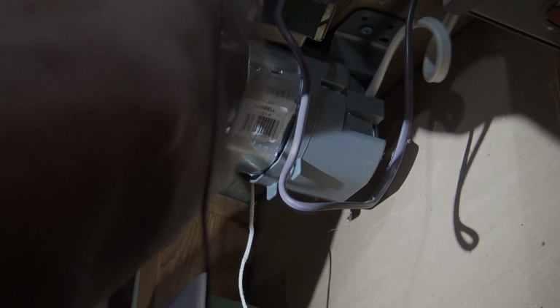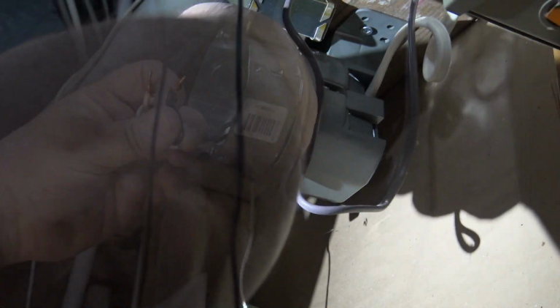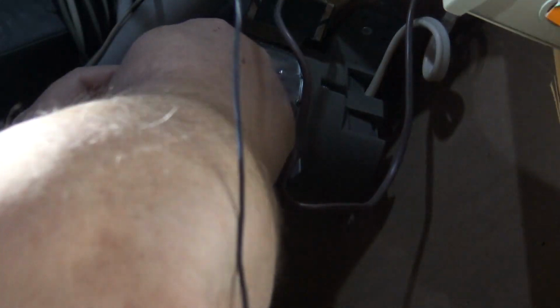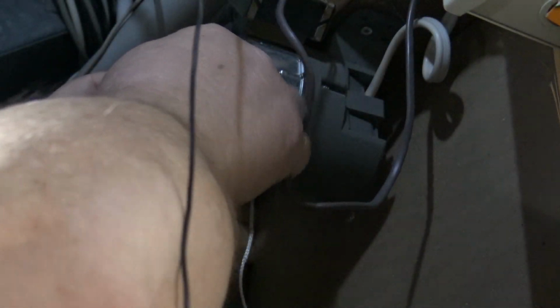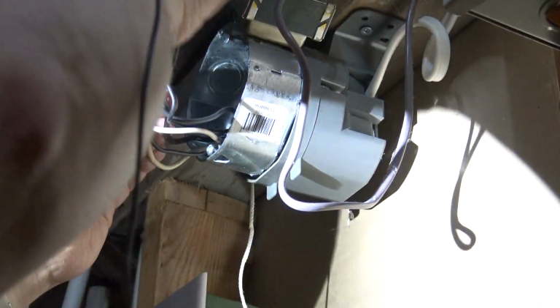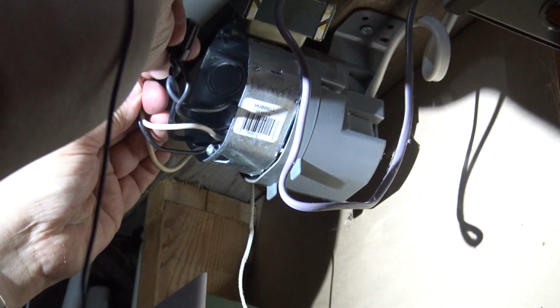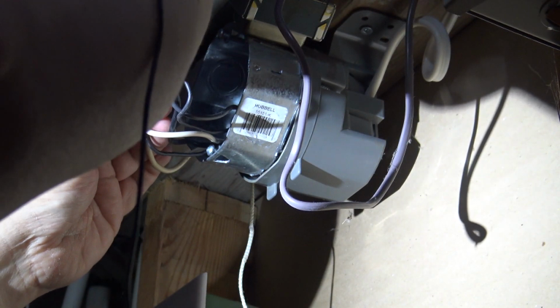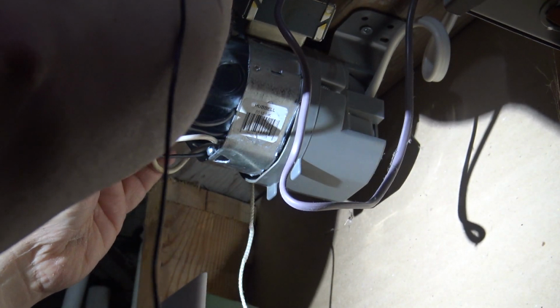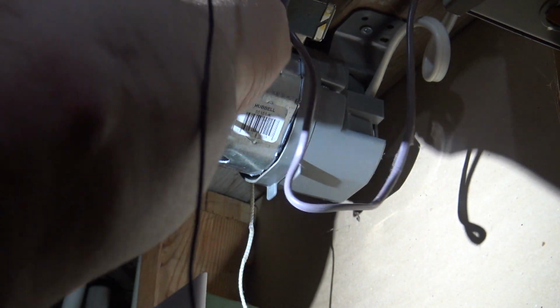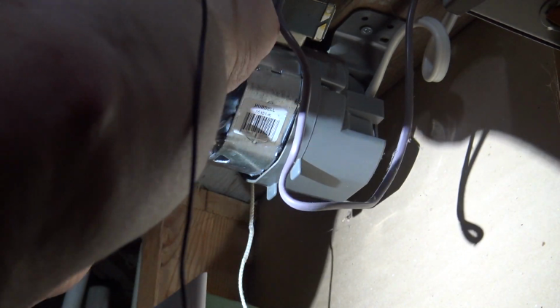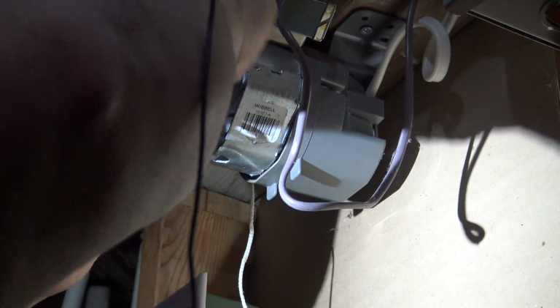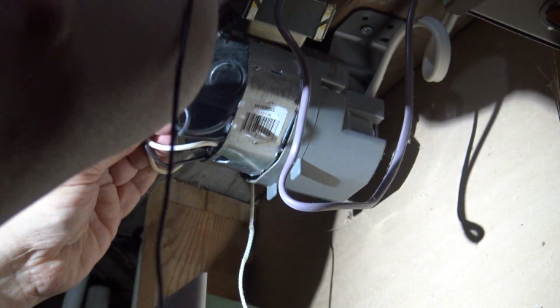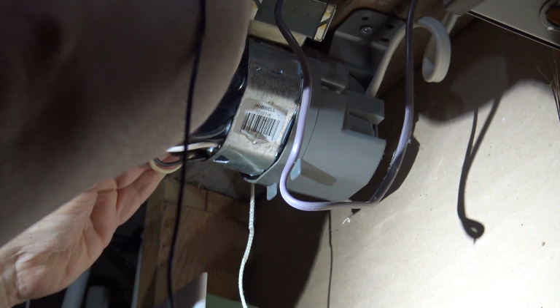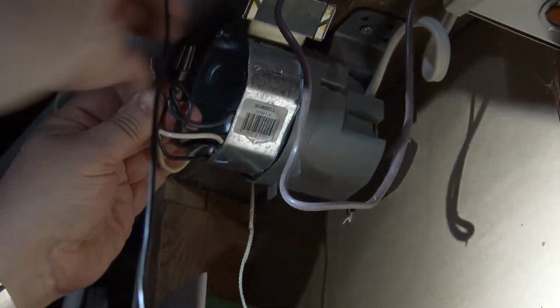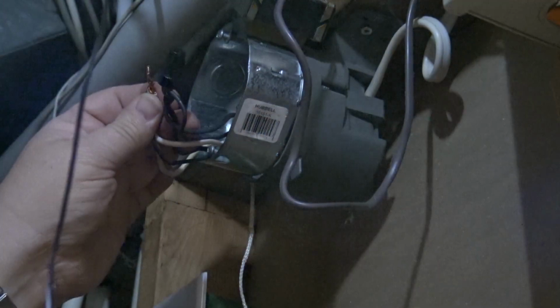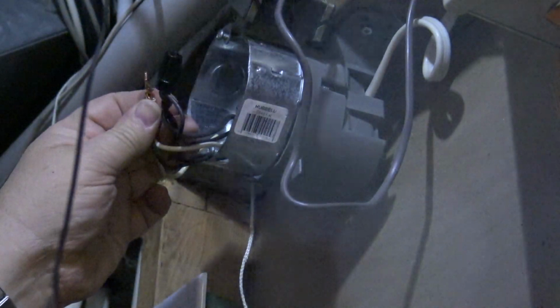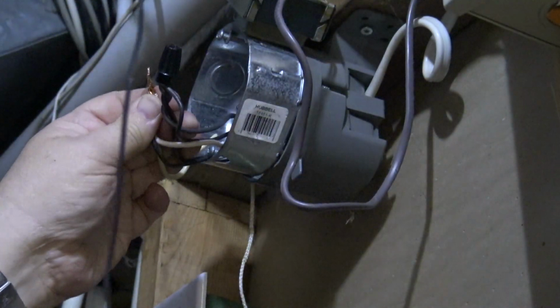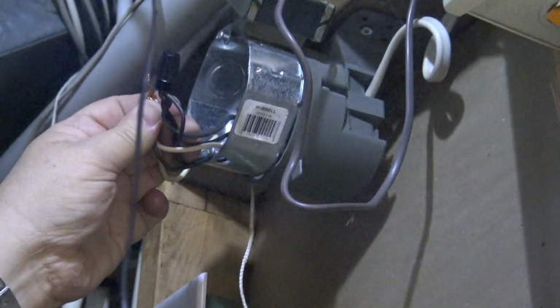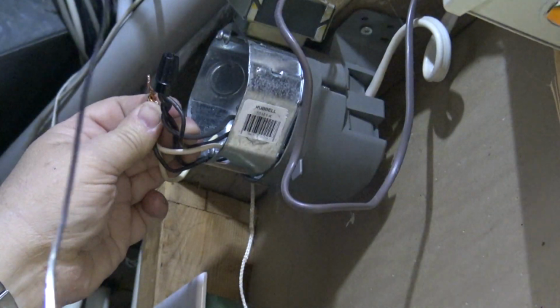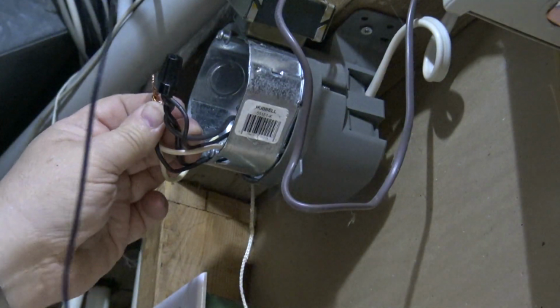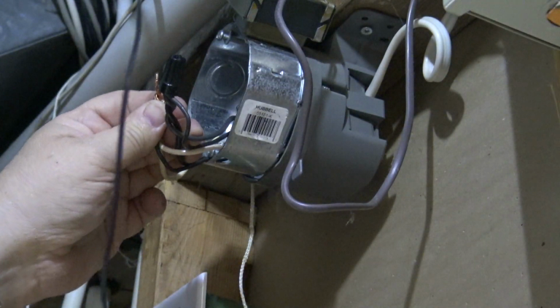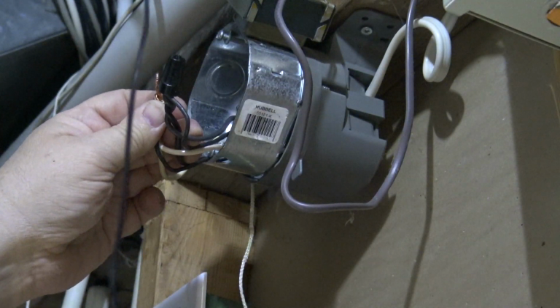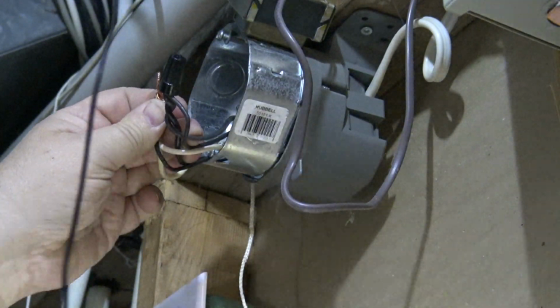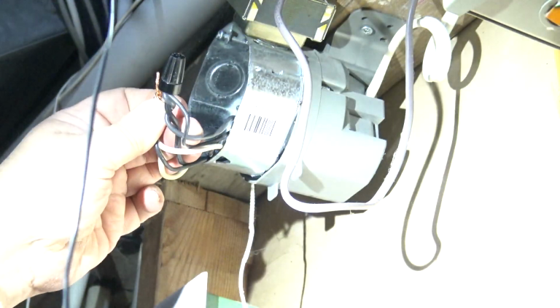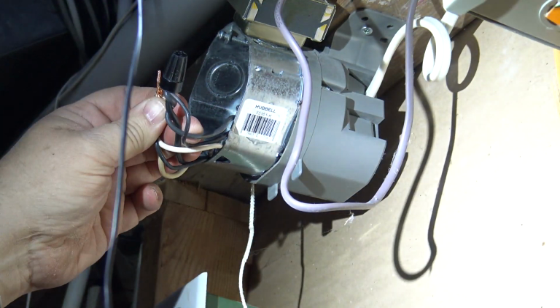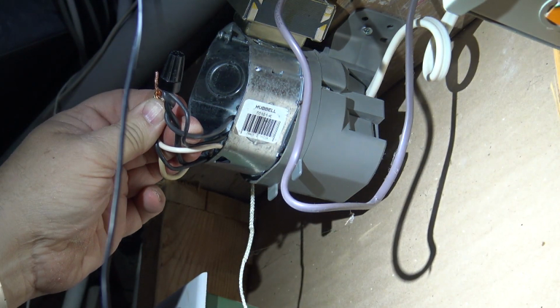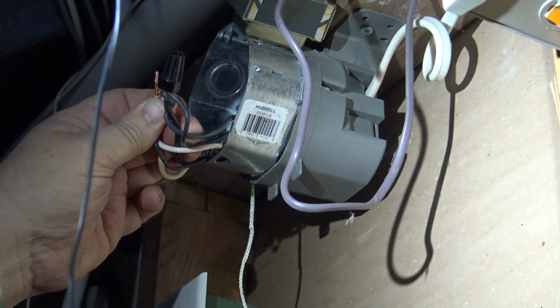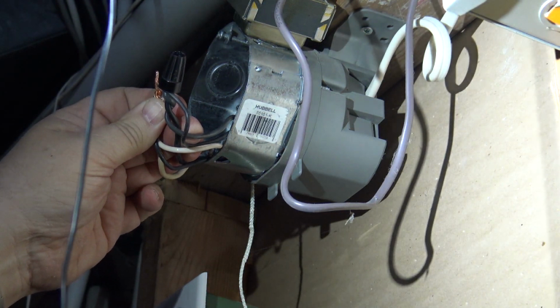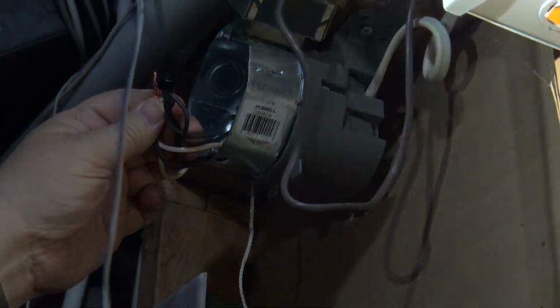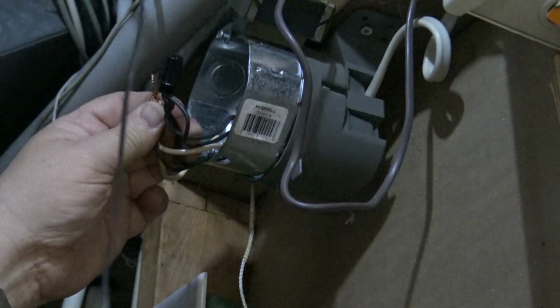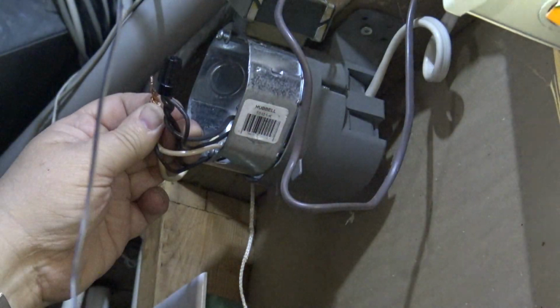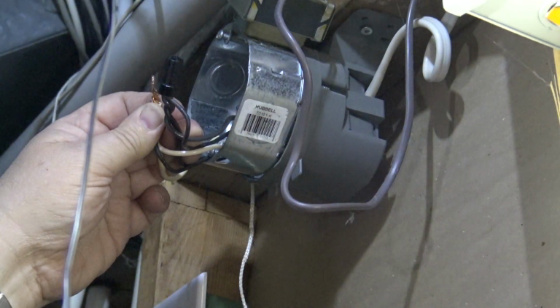On the transformer it does not matter the polarity — there is no right or wrong way. Either one can go to the hot or neutral. That's why both wires are black.